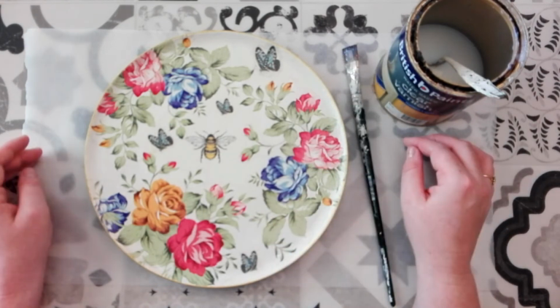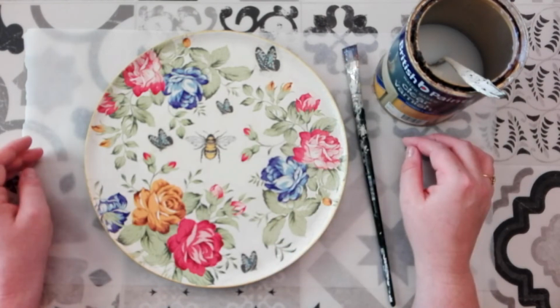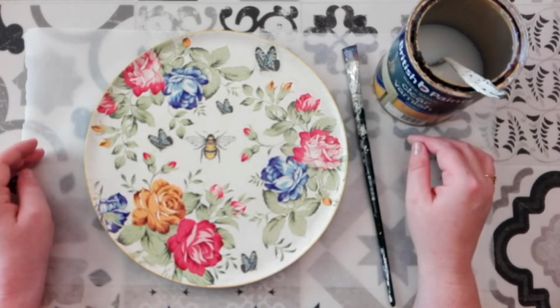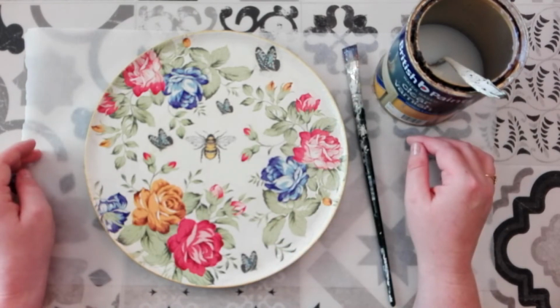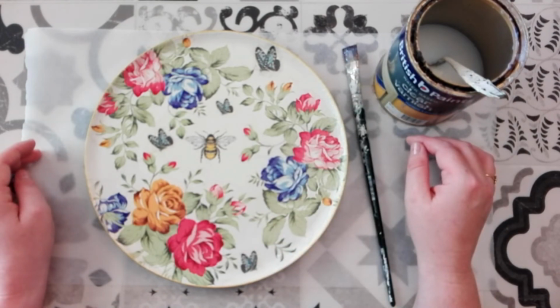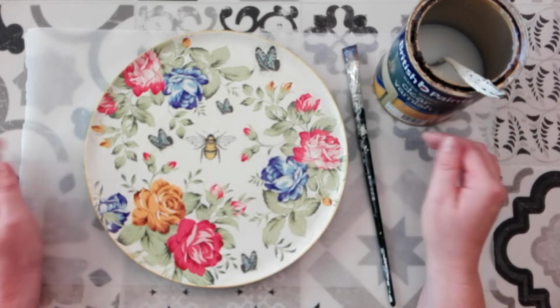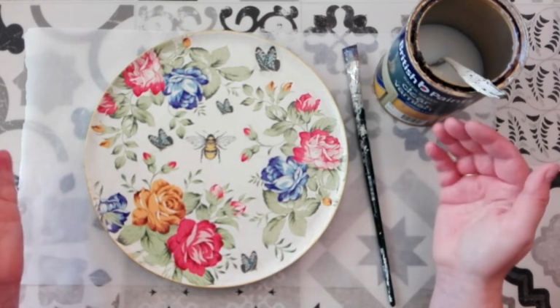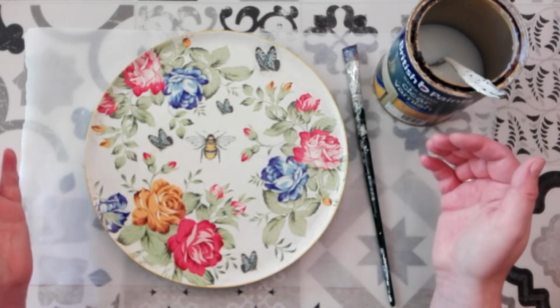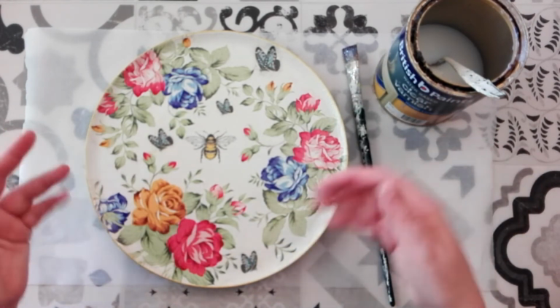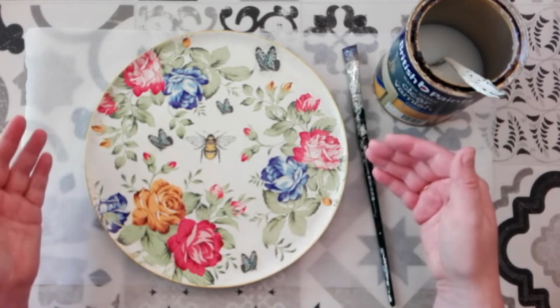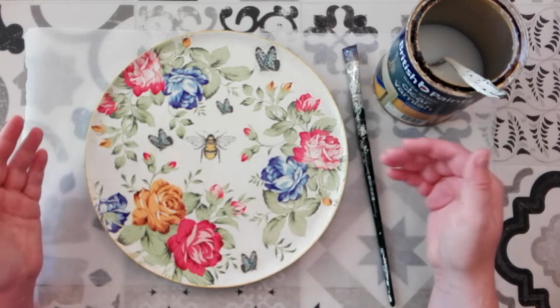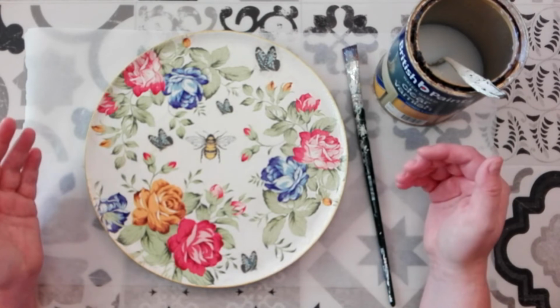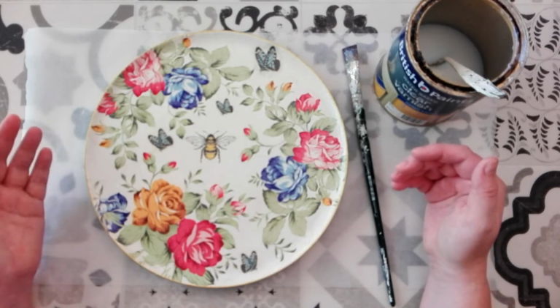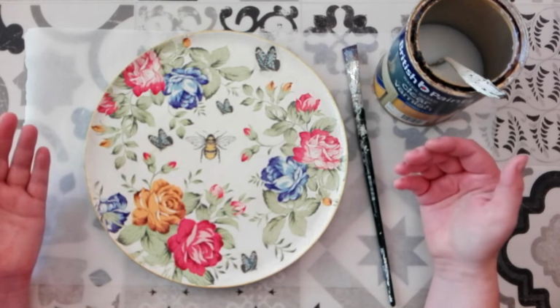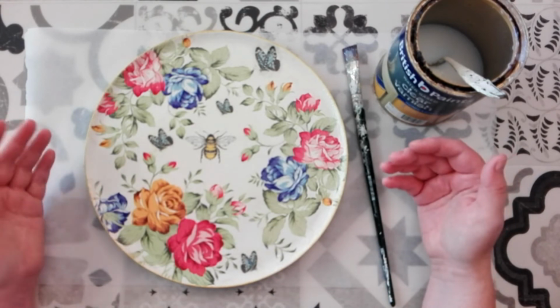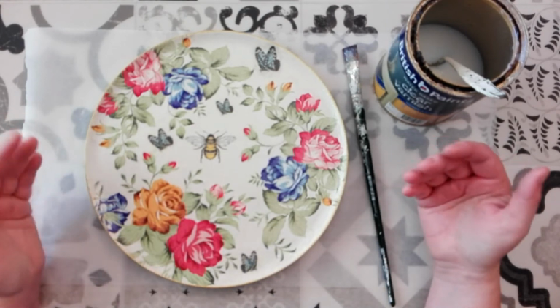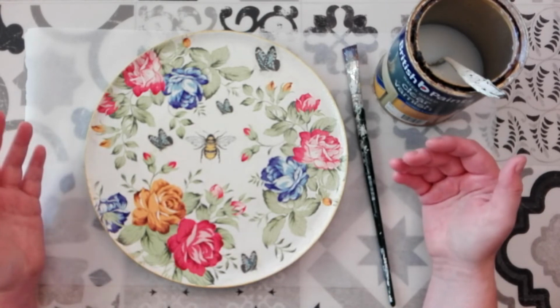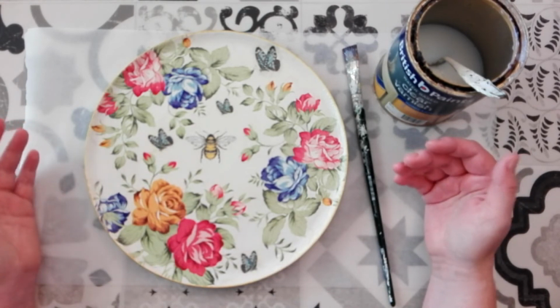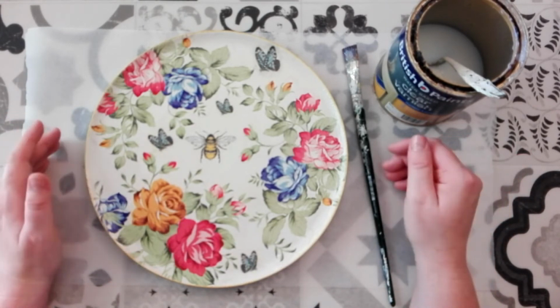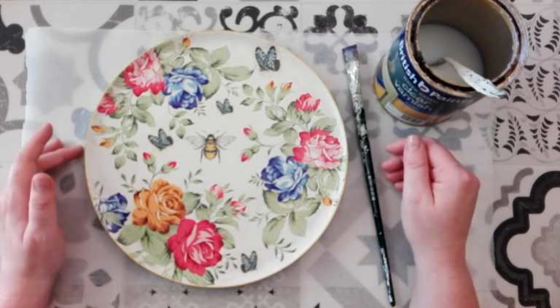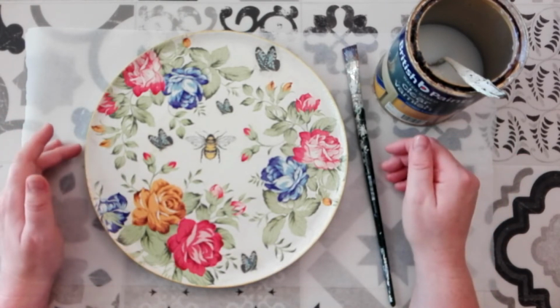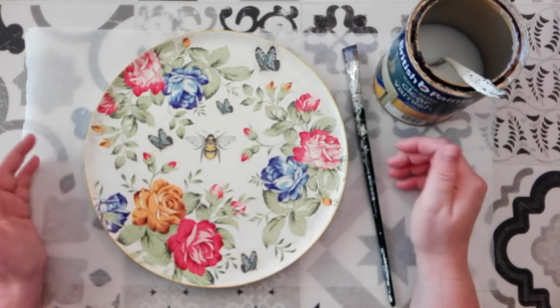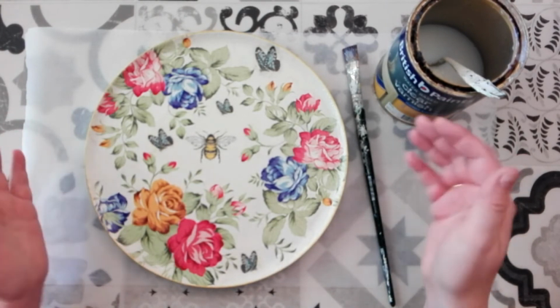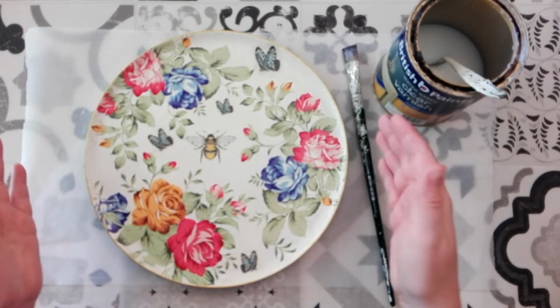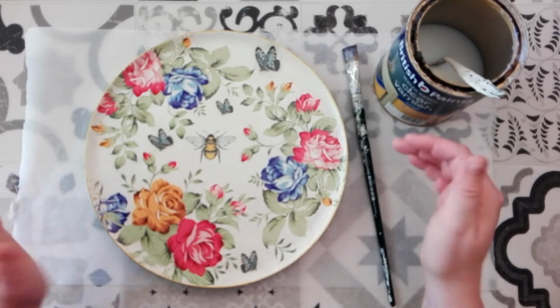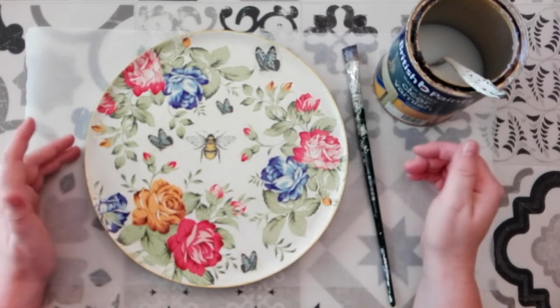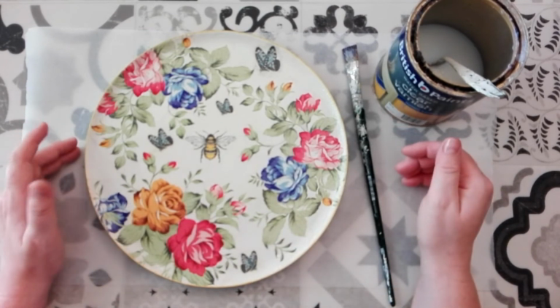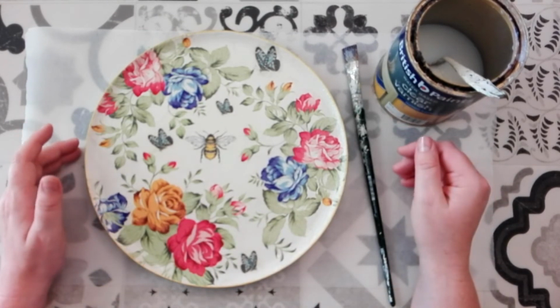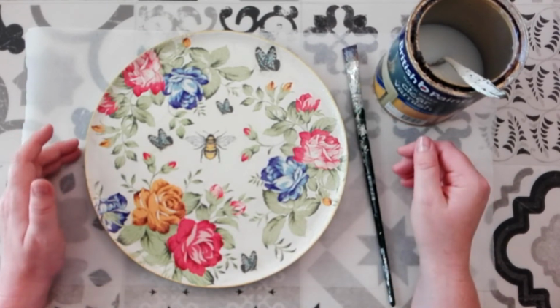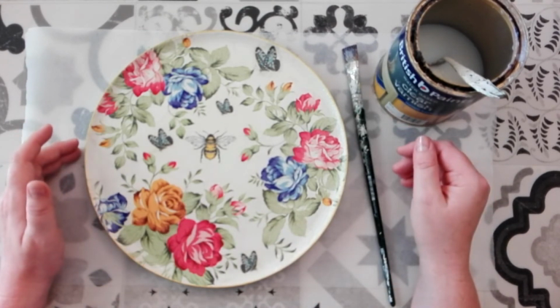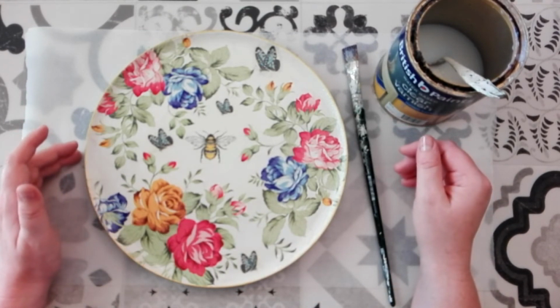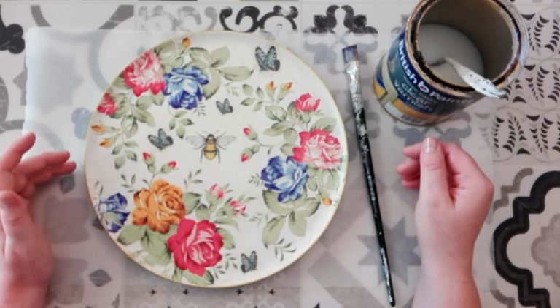Okay, that's the first coat done. I won't show you the subsequent coats just because it'll make the video way too long, but I will come back and show you the finished product. See you soon.